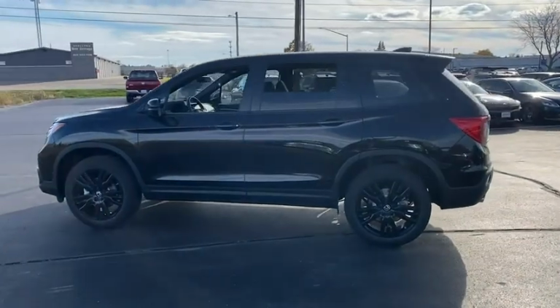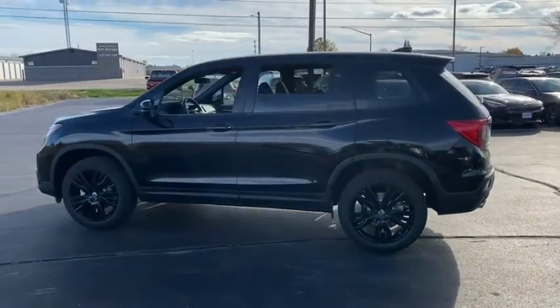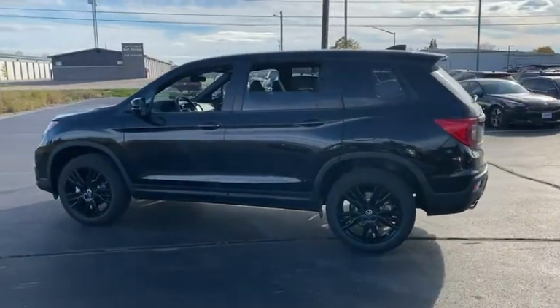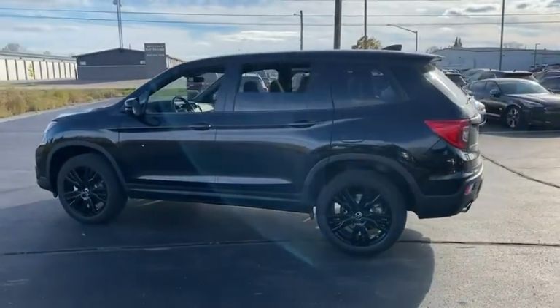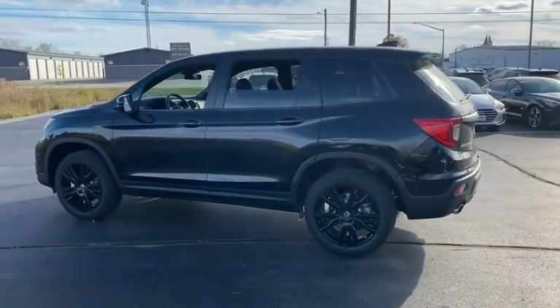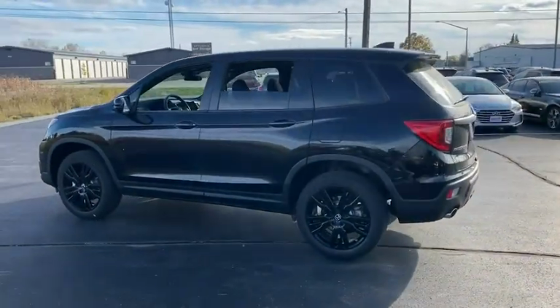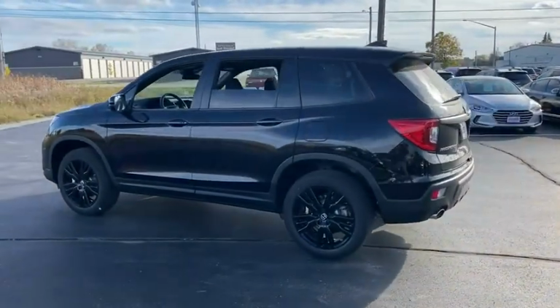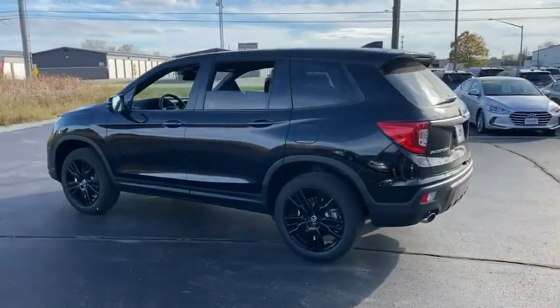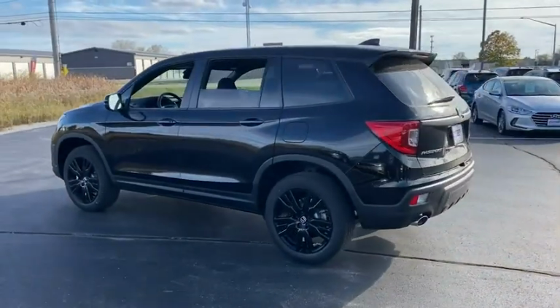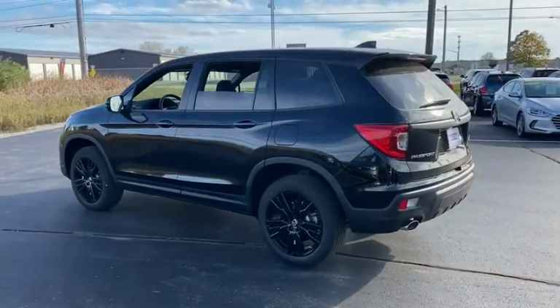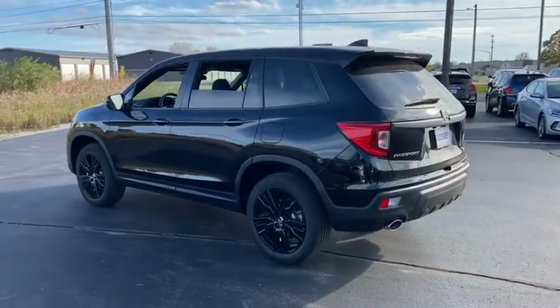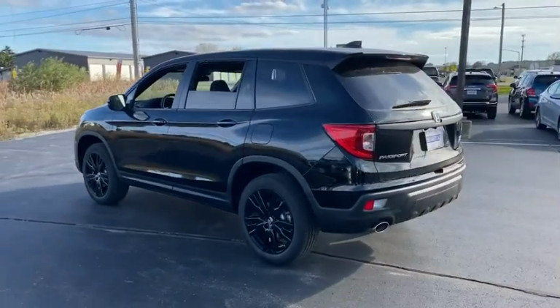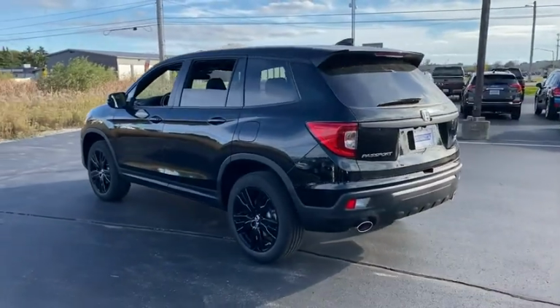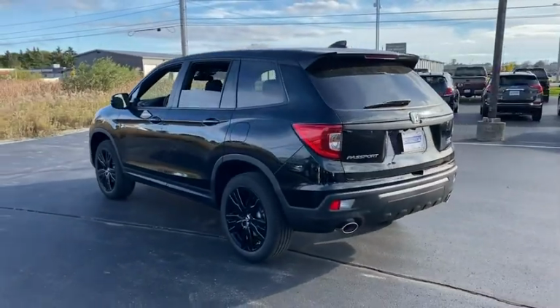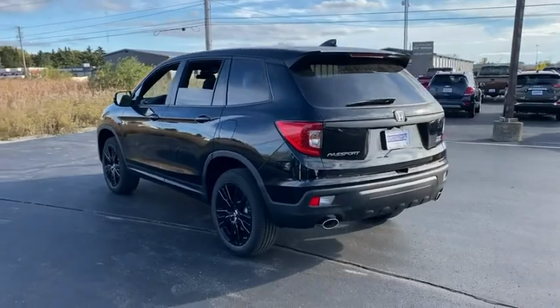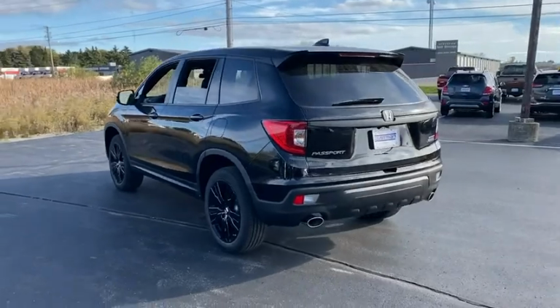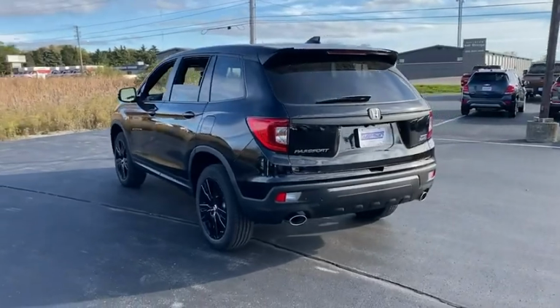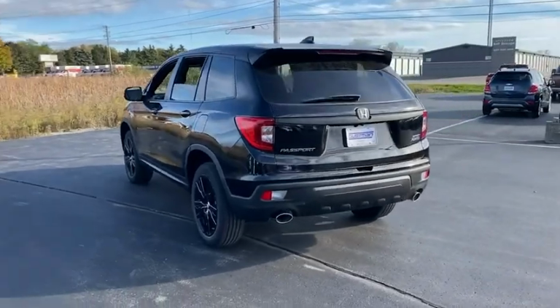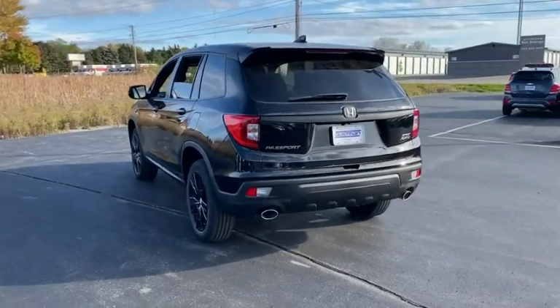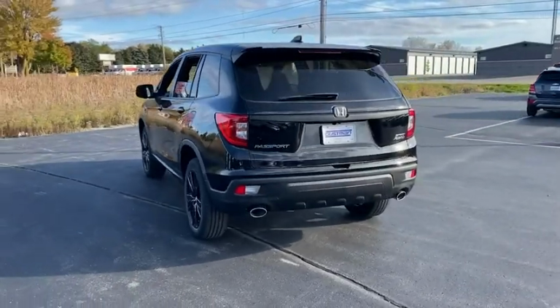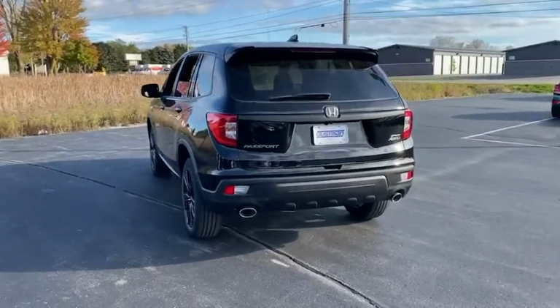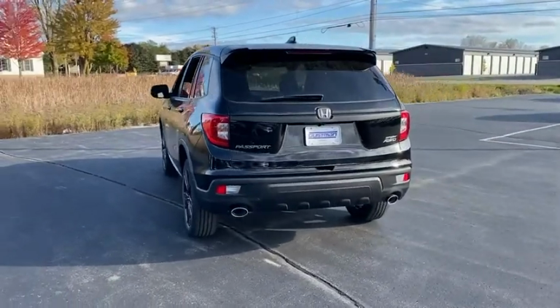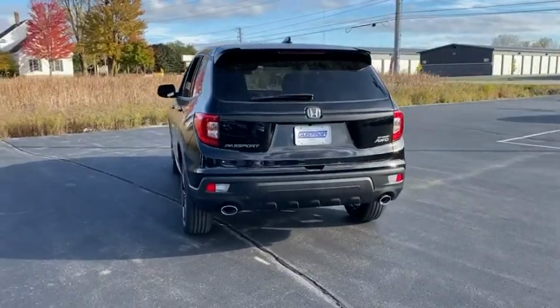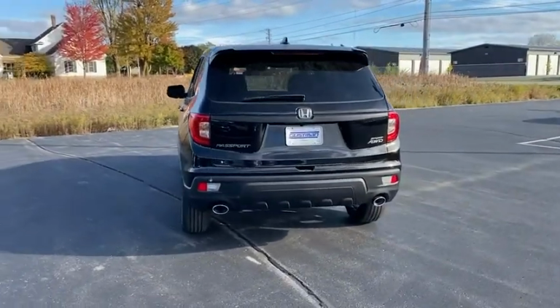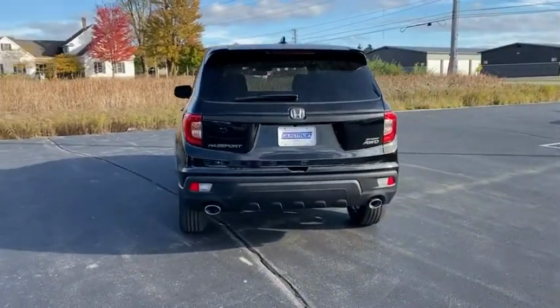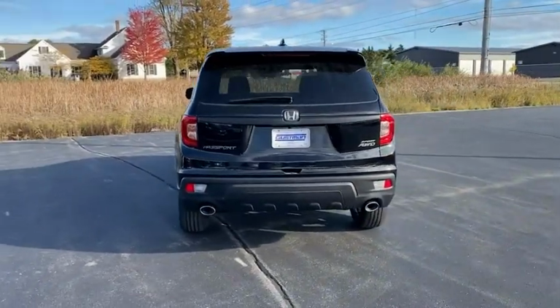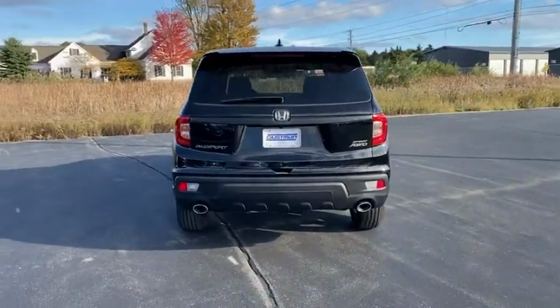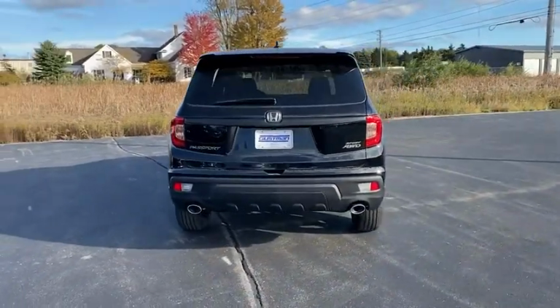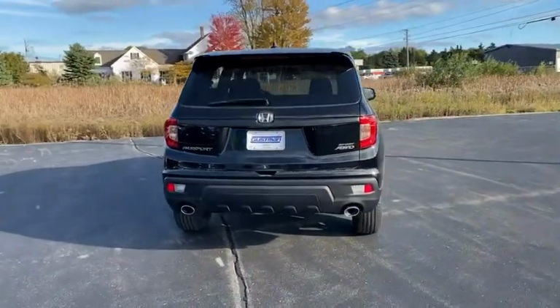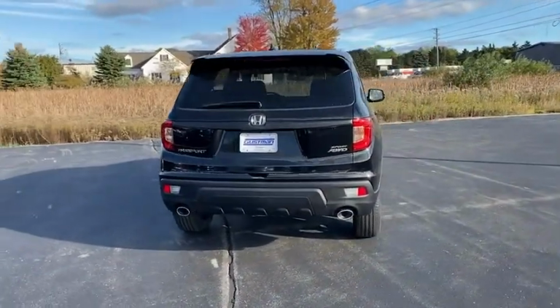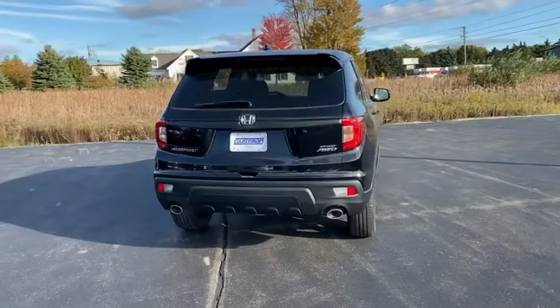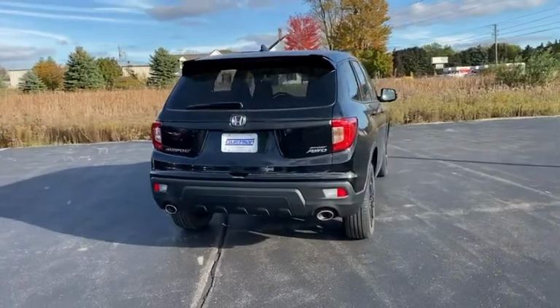The Passport, which was assembled in Lafayette, Indiana, also gives you the comfort of Honda reliability and quality. Here are some of this vehicle's great options.